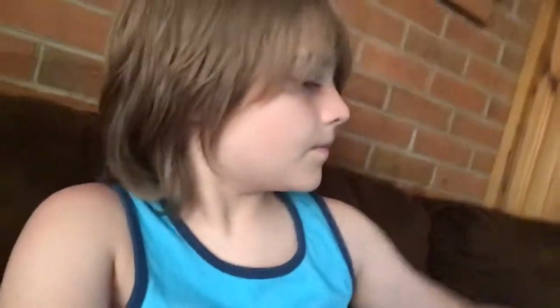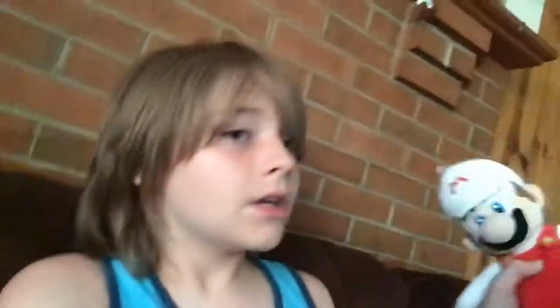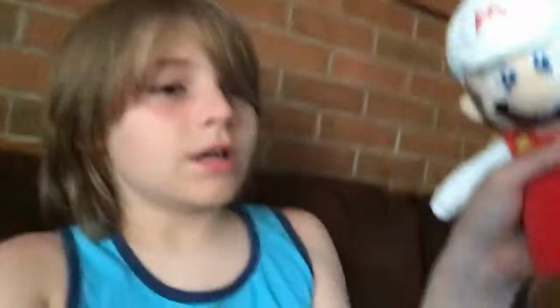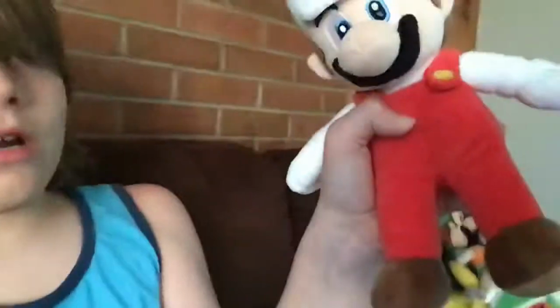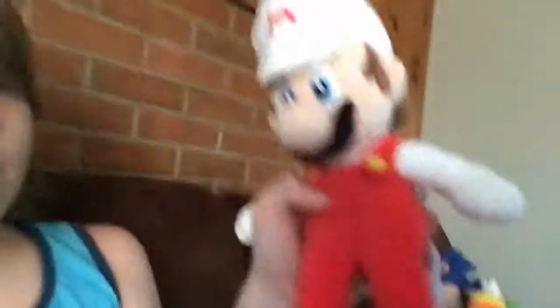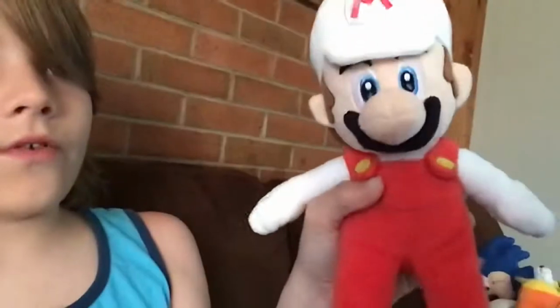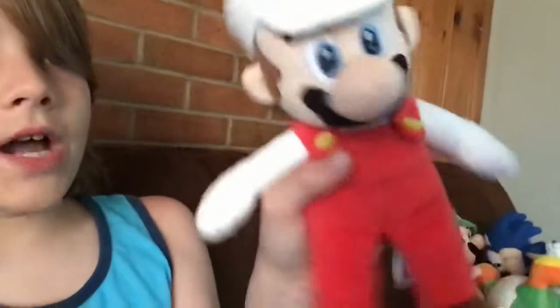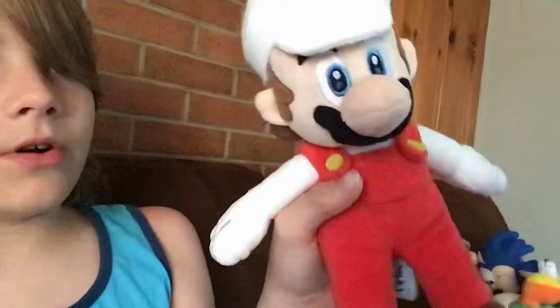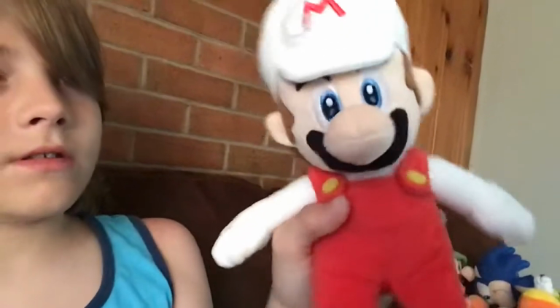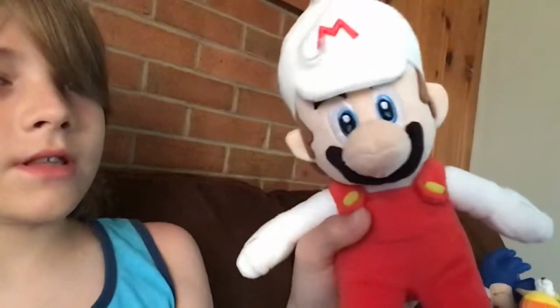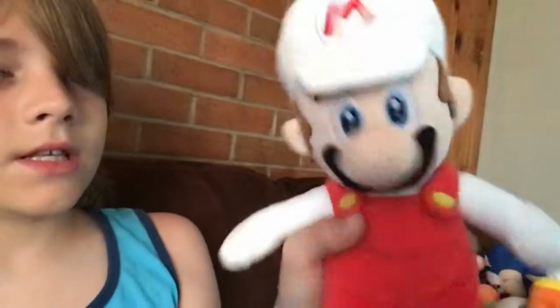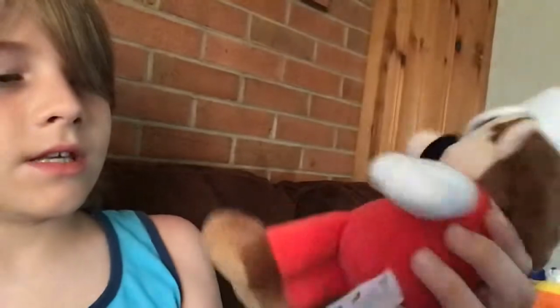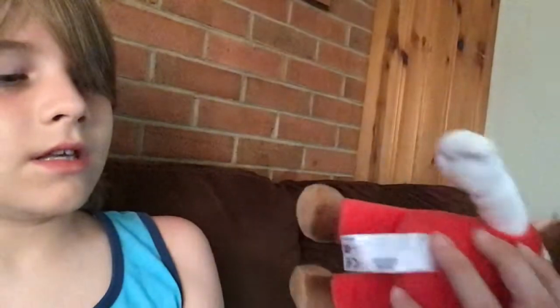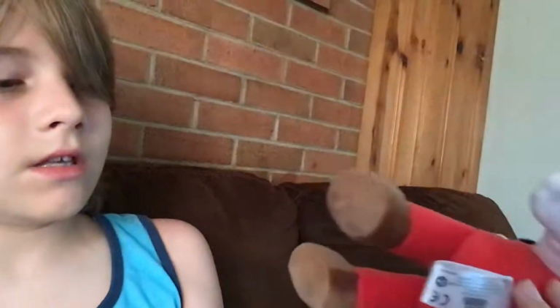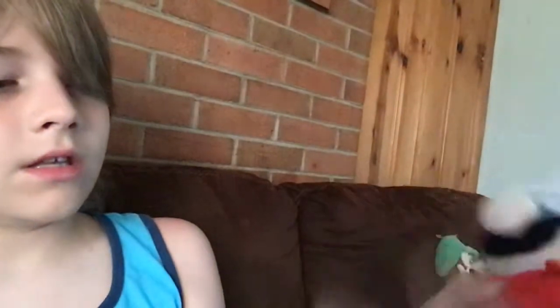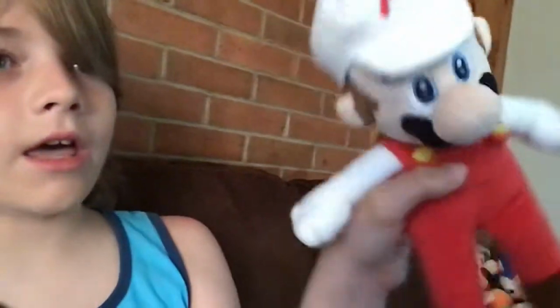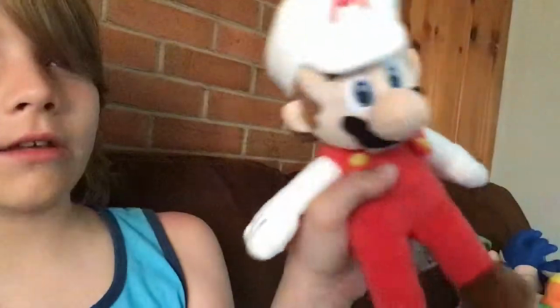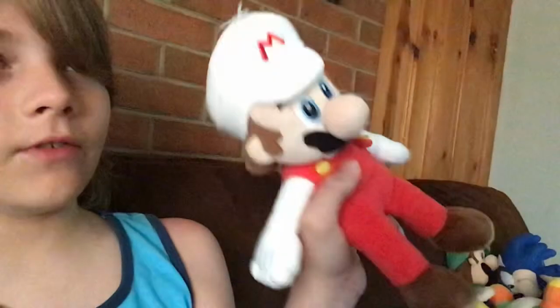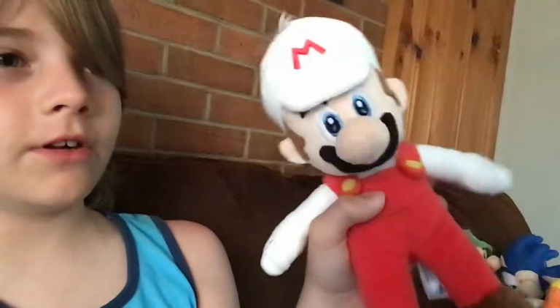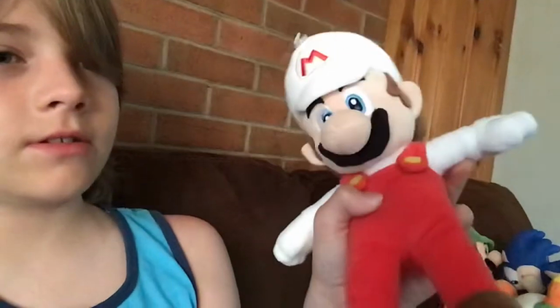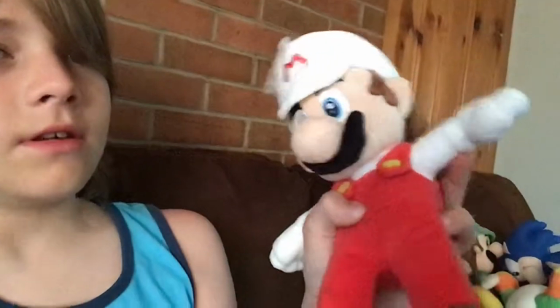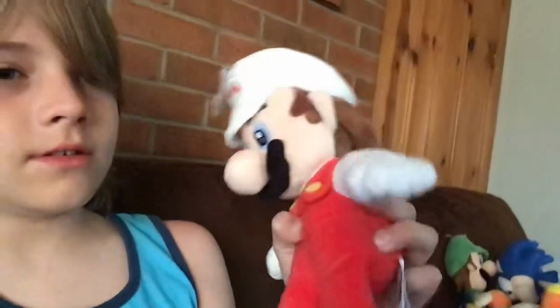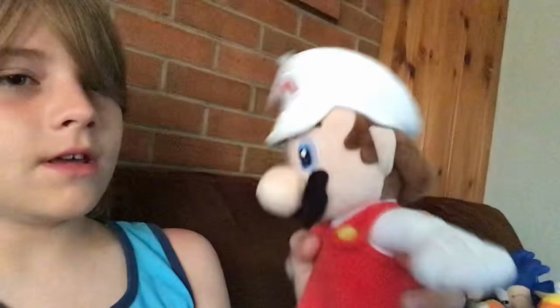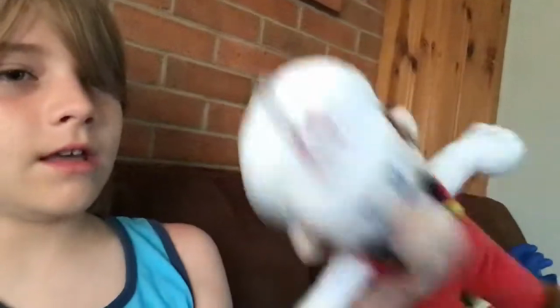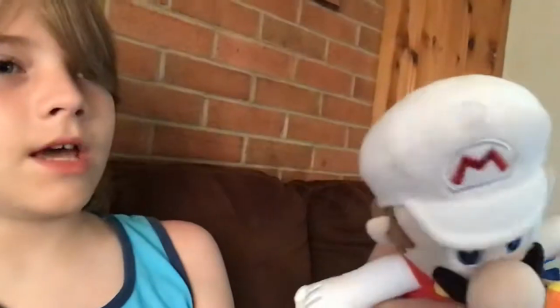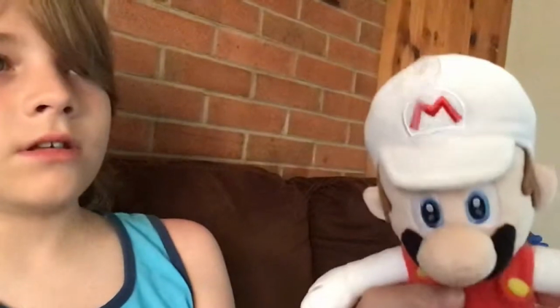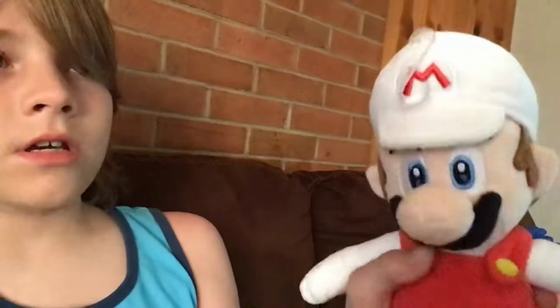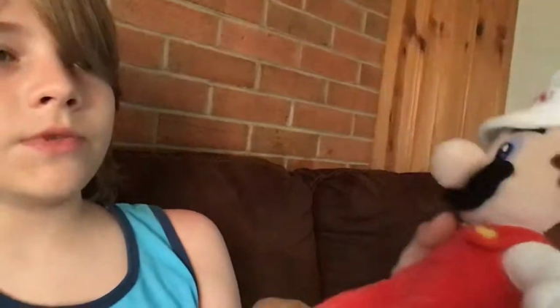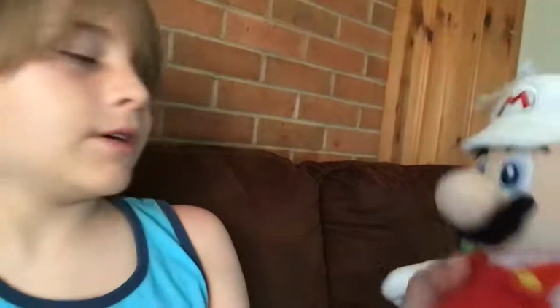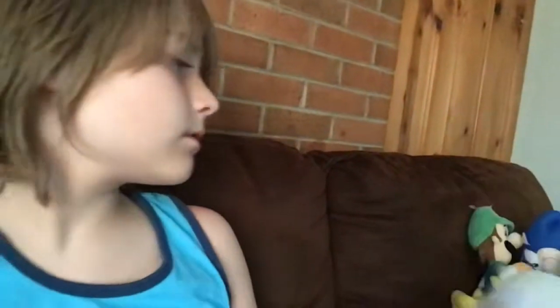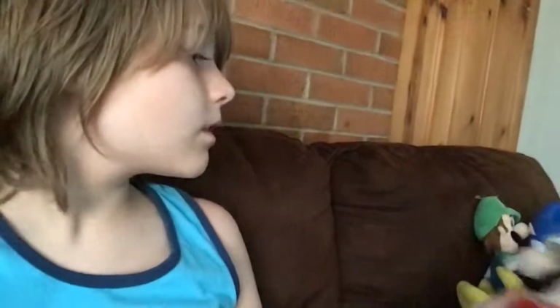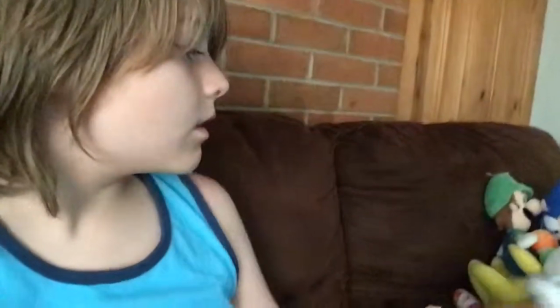Here I have Fire Mario. He's pretty much worth buying. Yeah, I like Fire Mario. He's good. I got him at GameStop also.